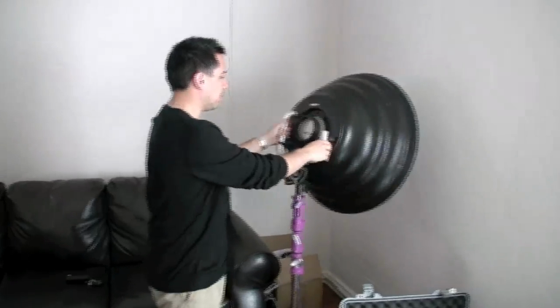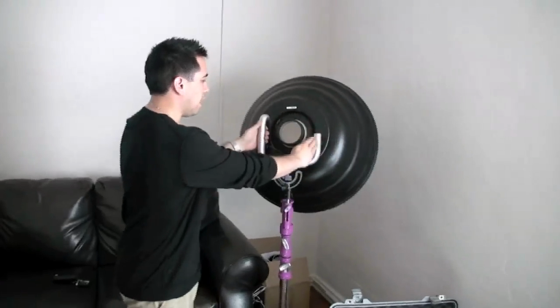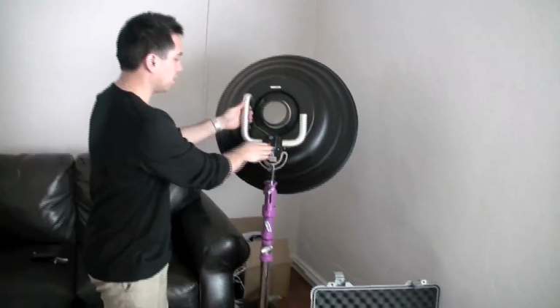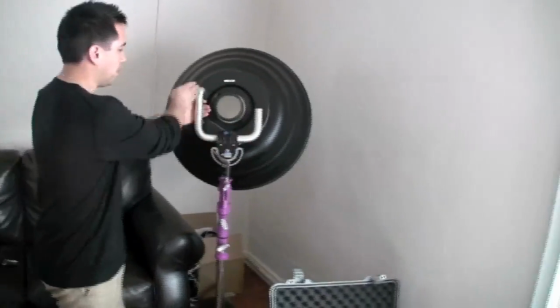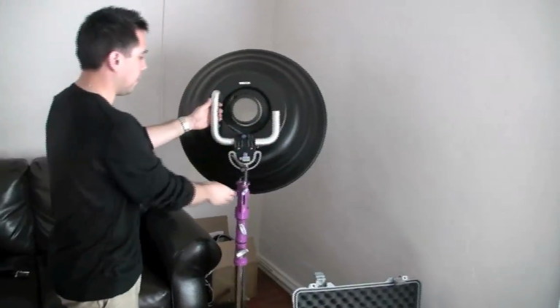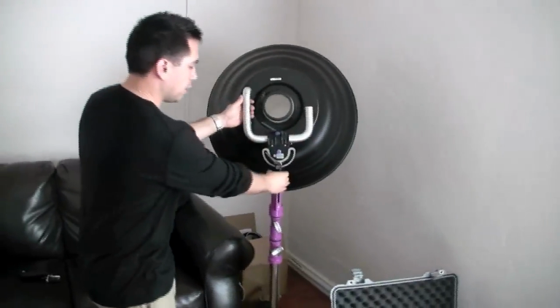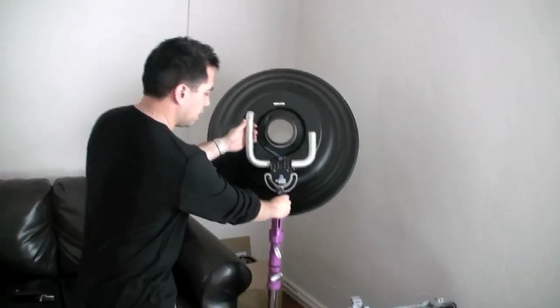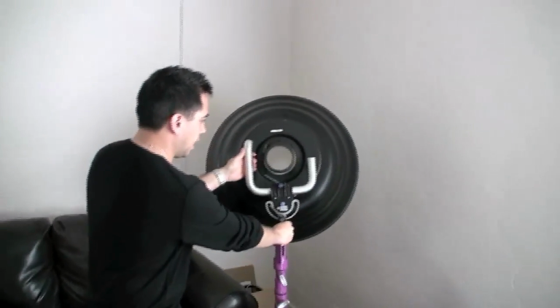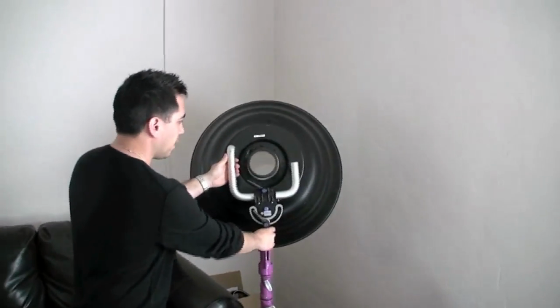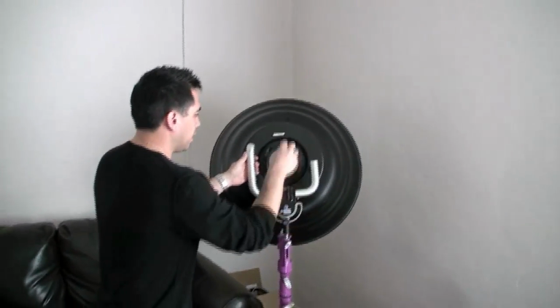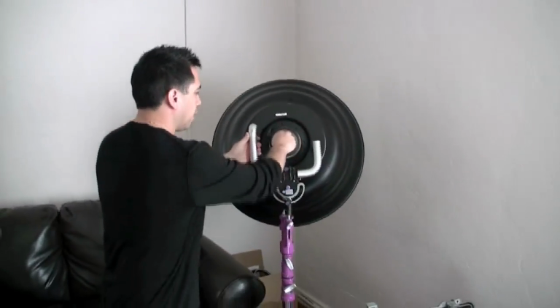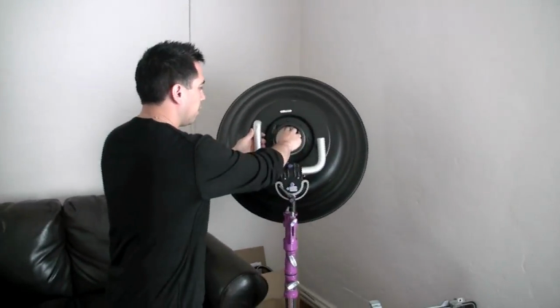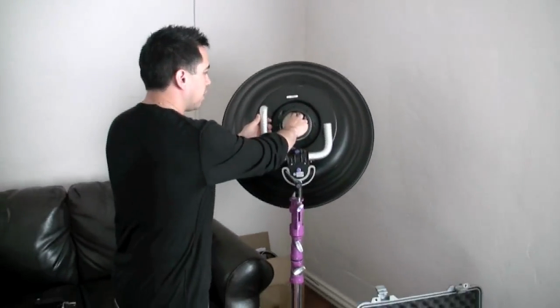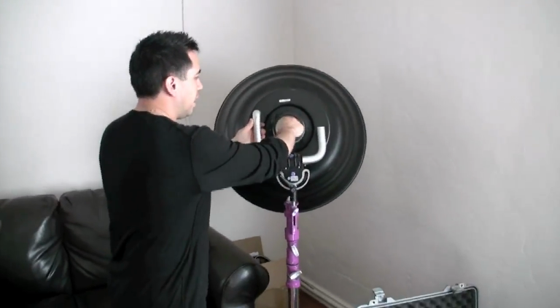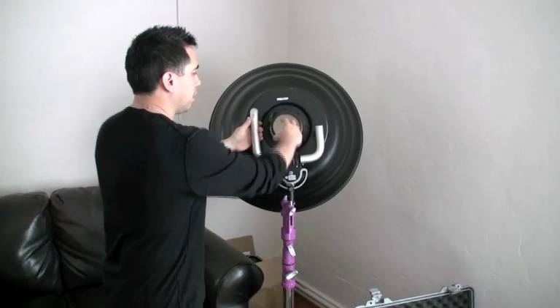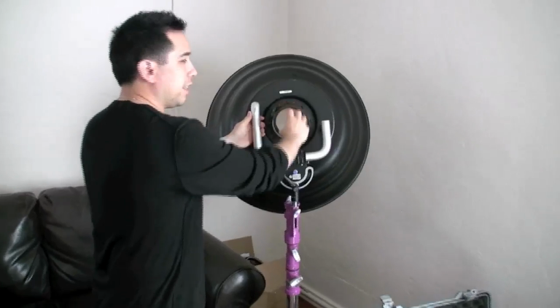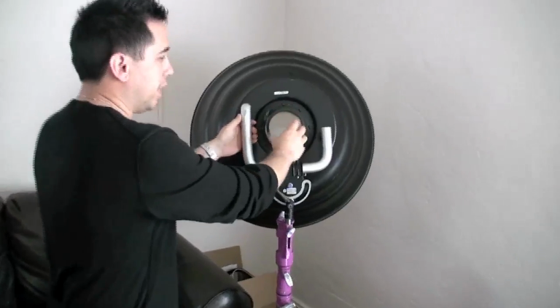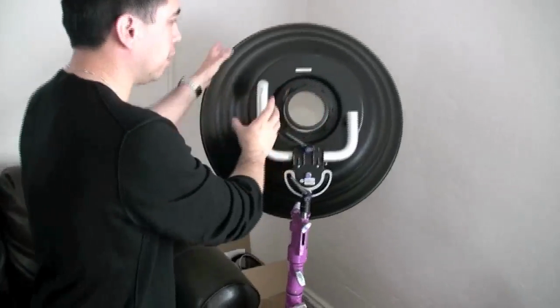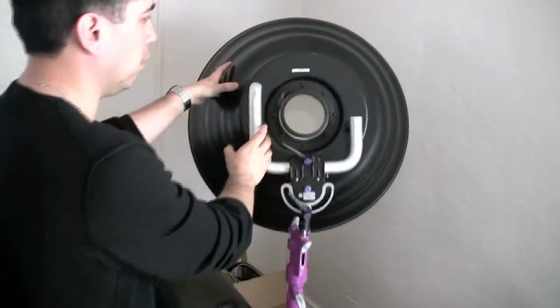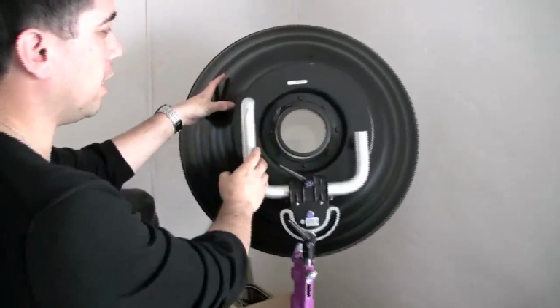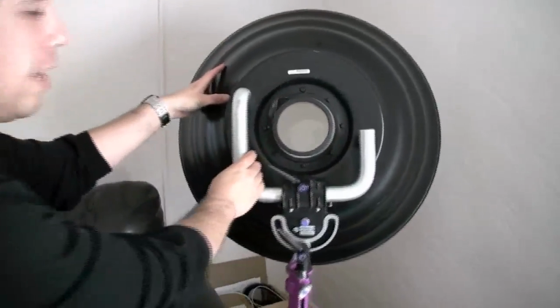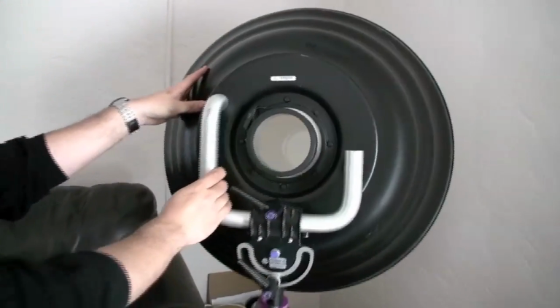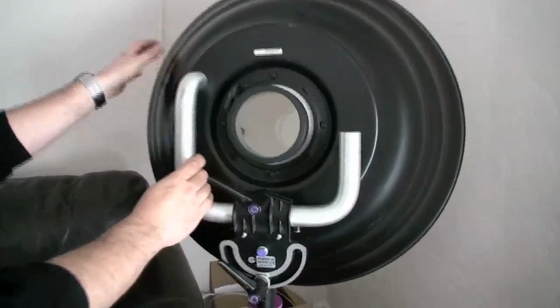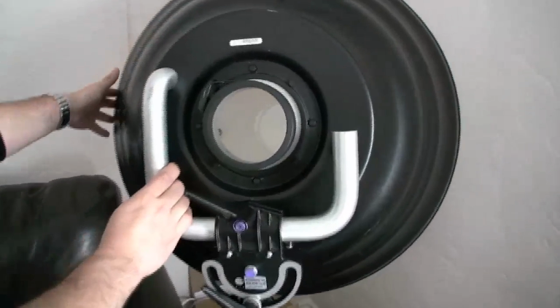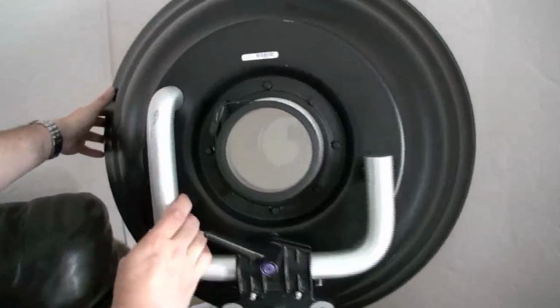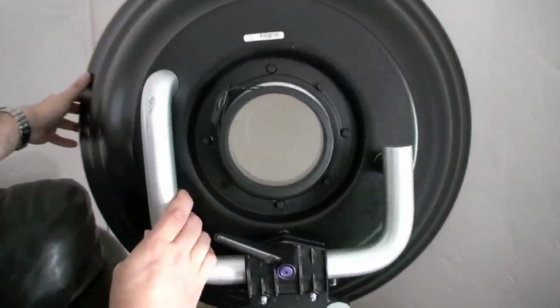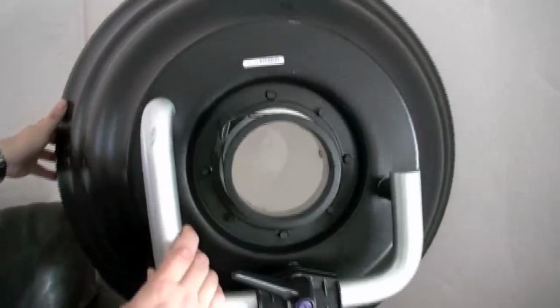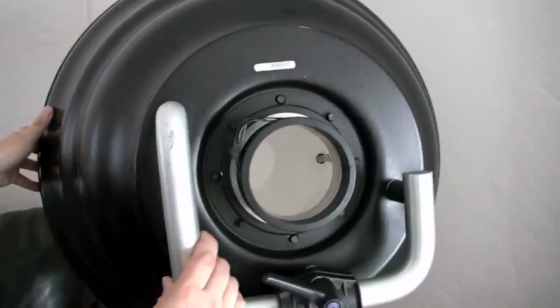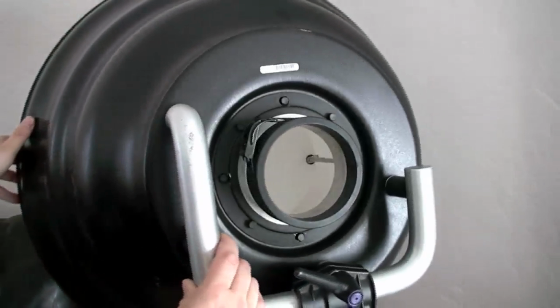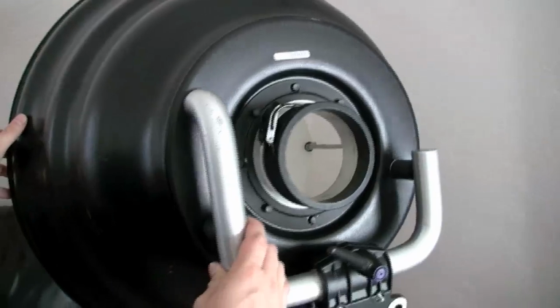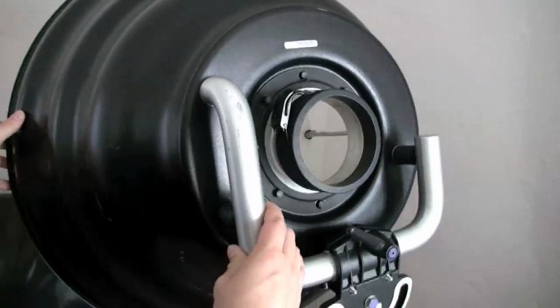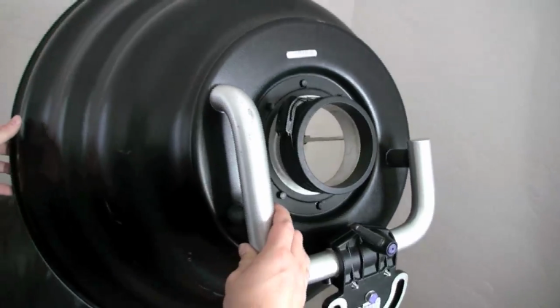It comes with a nice little grip here that attaches onto your stand. The head goes through here so the head is not carrying the weight of the actual unit, because it is fairly heavy, but still easy to transport as you will see.